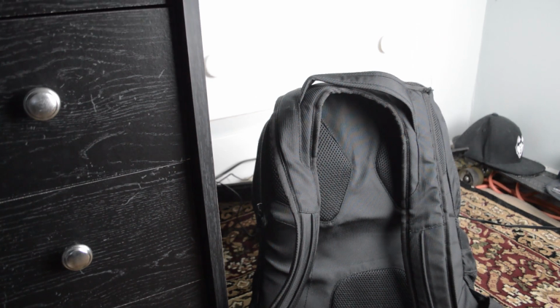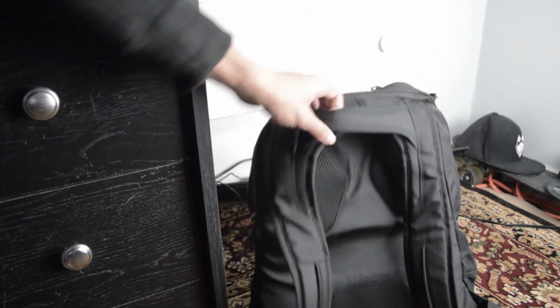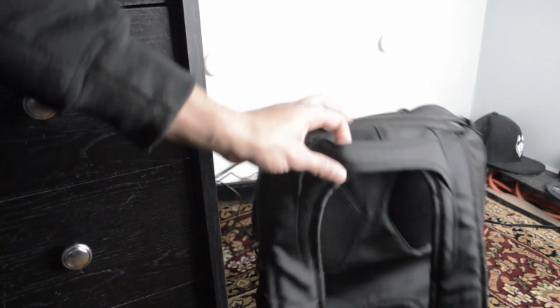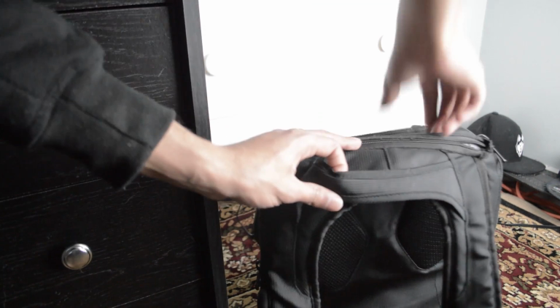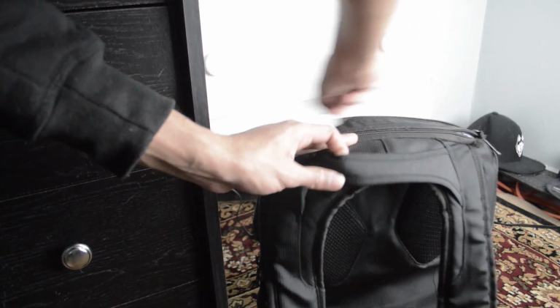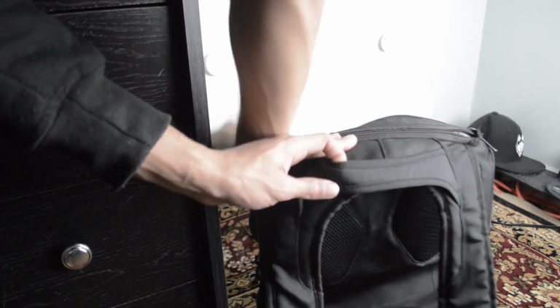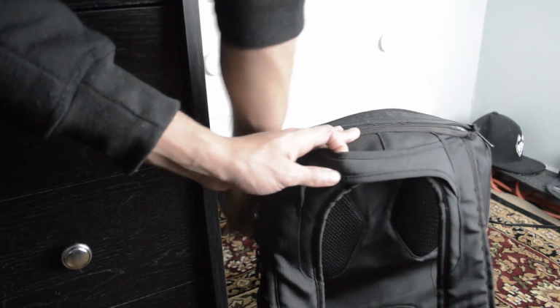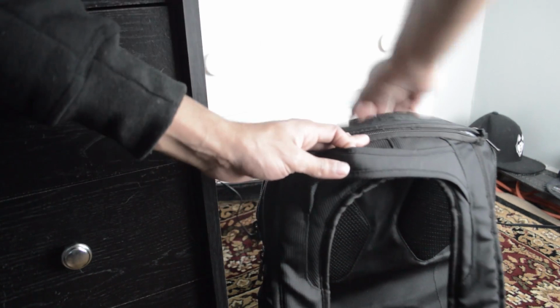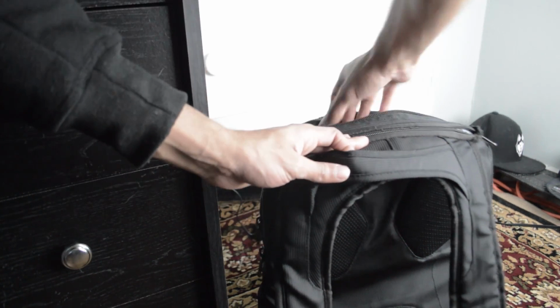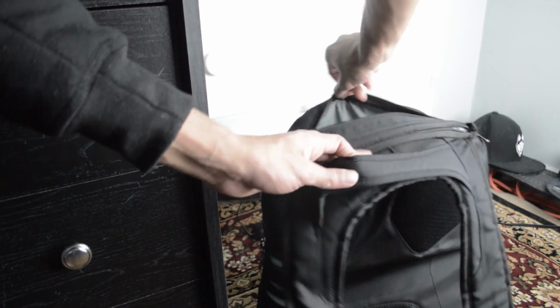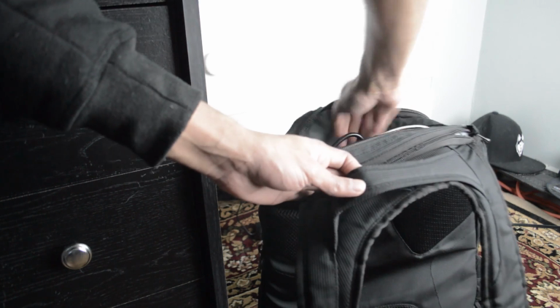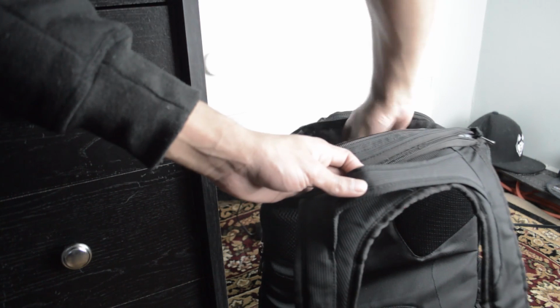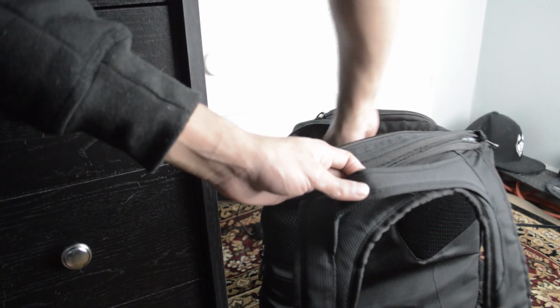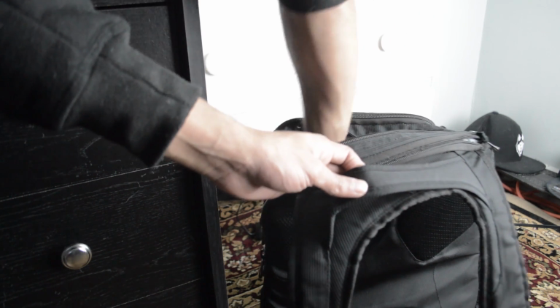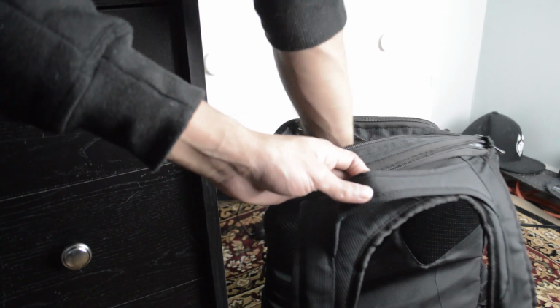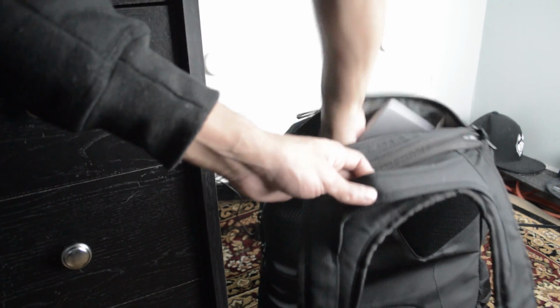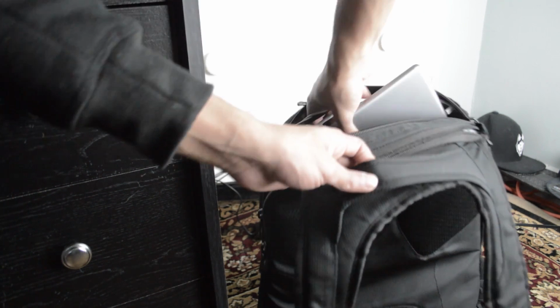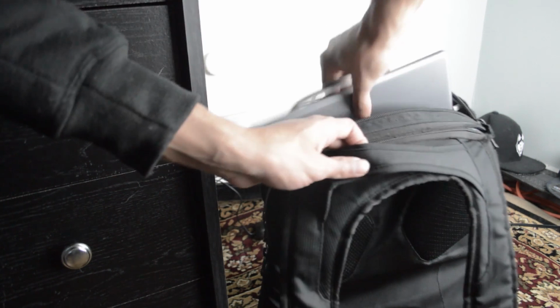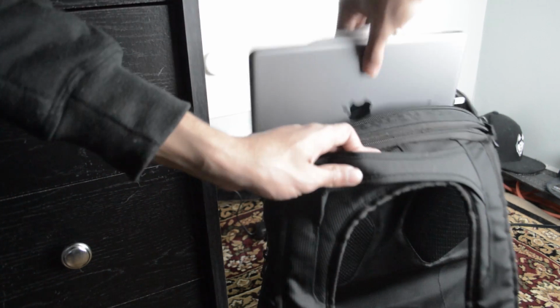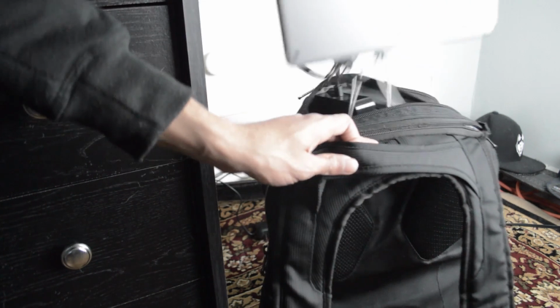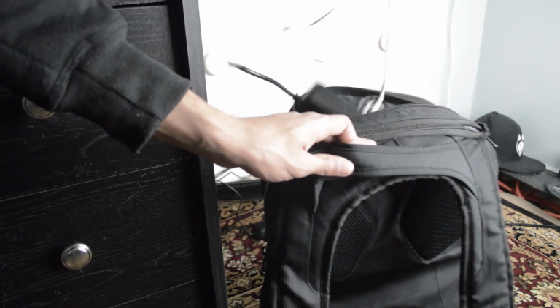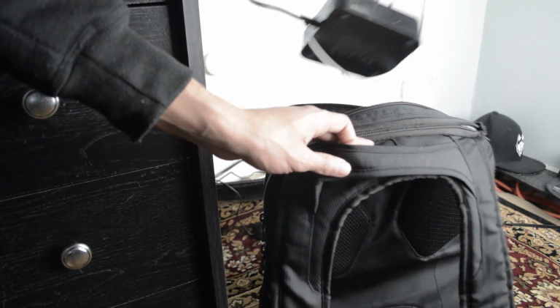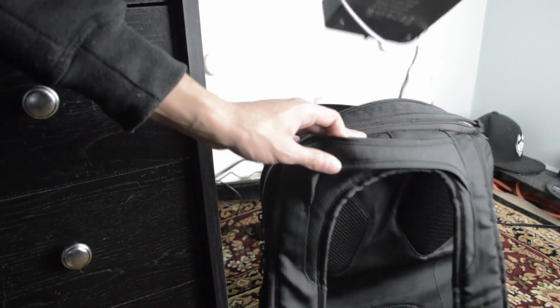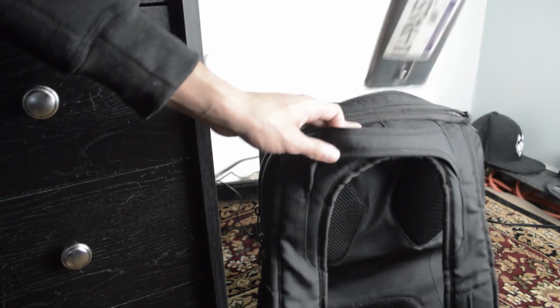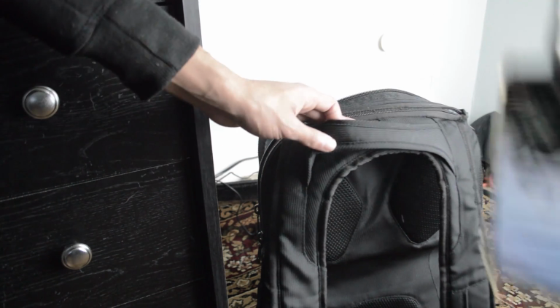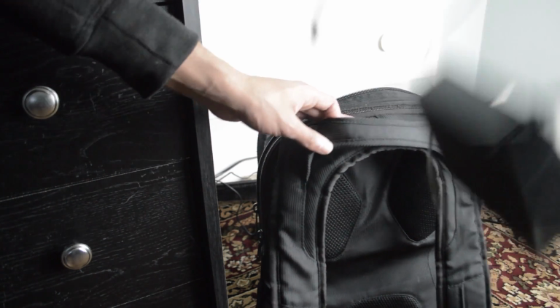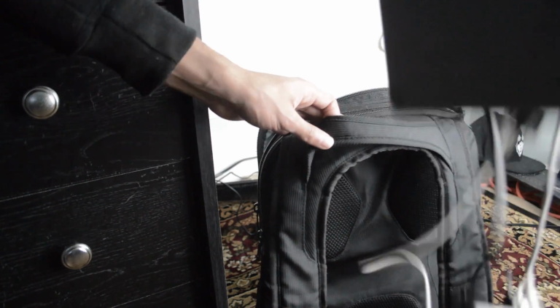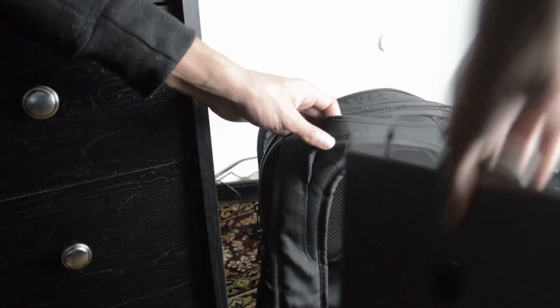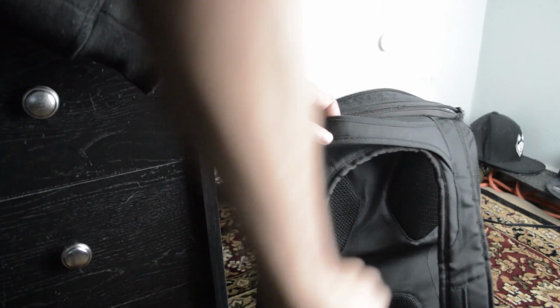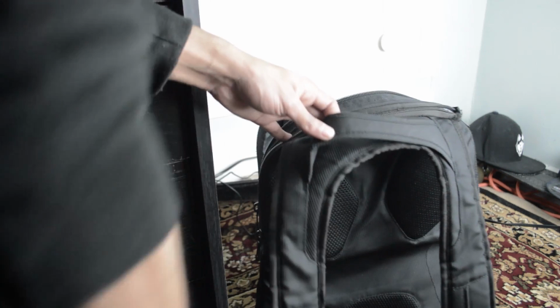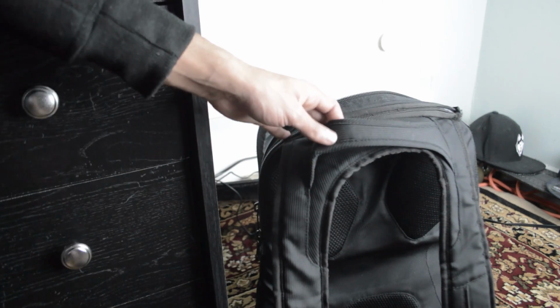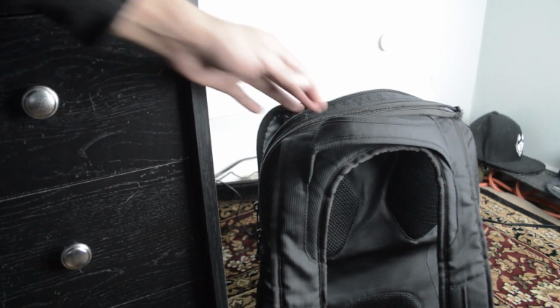I'm actually a fan of the short cord because you can just wrap it up, put it in your backpack, and just like that it's a portable extension power strip as well.